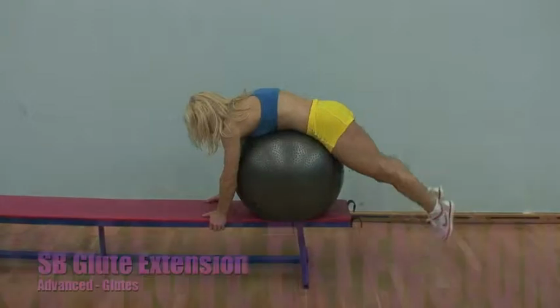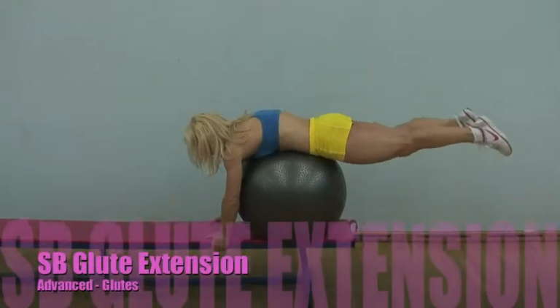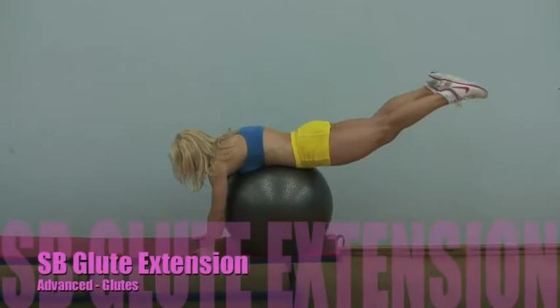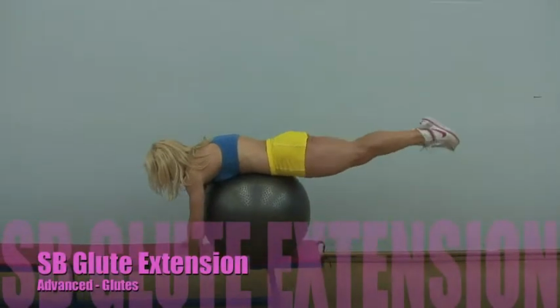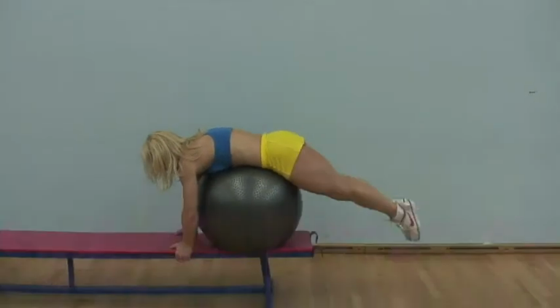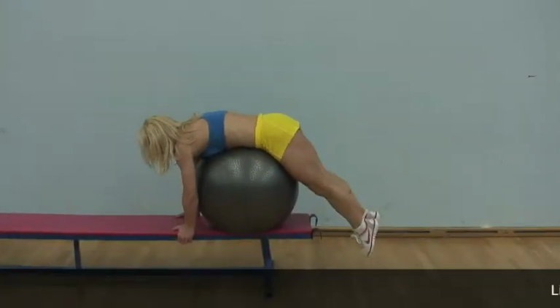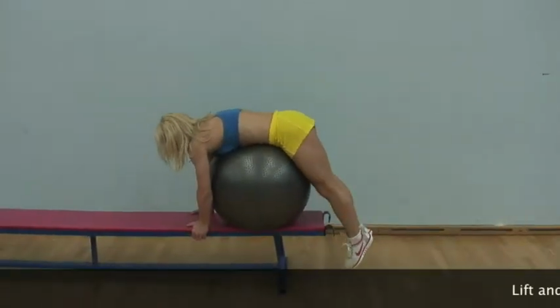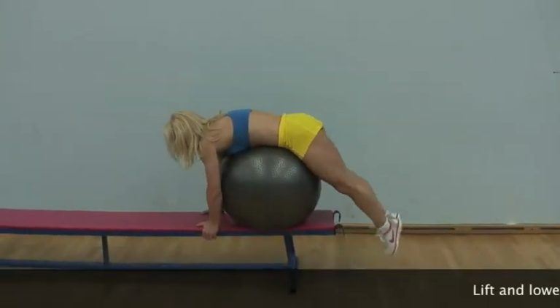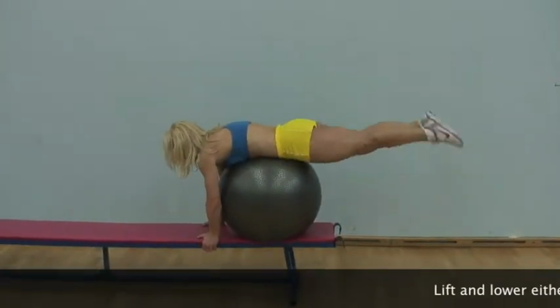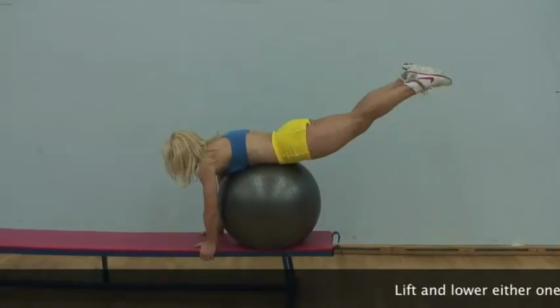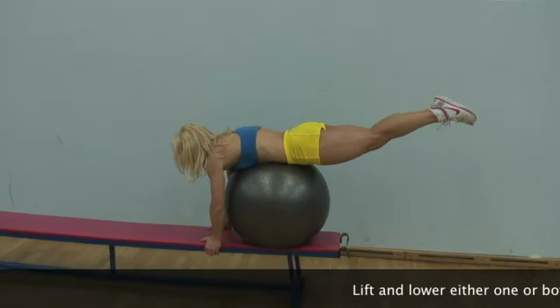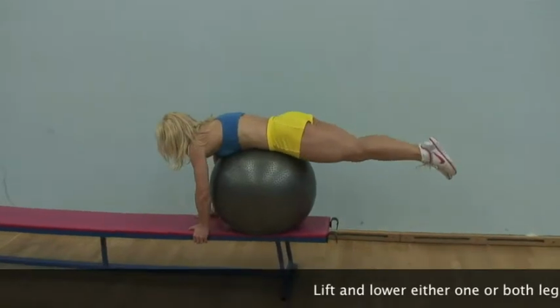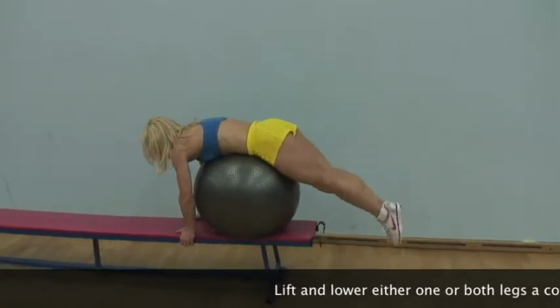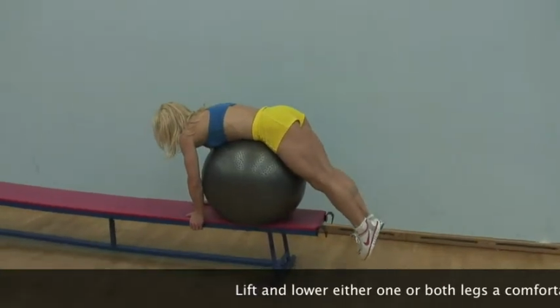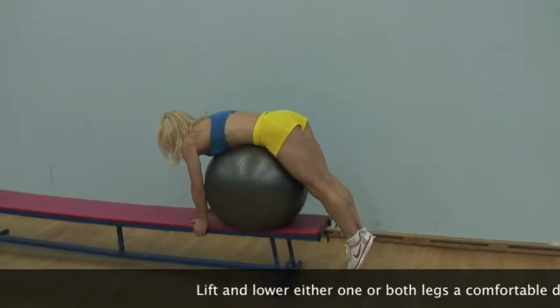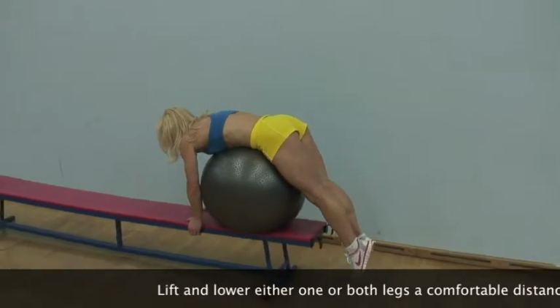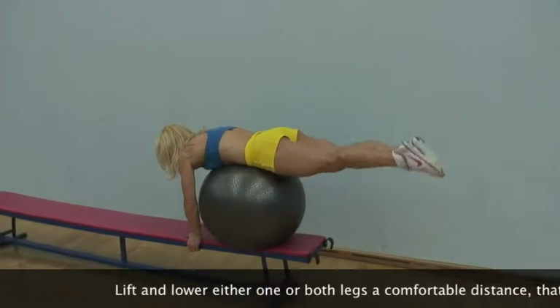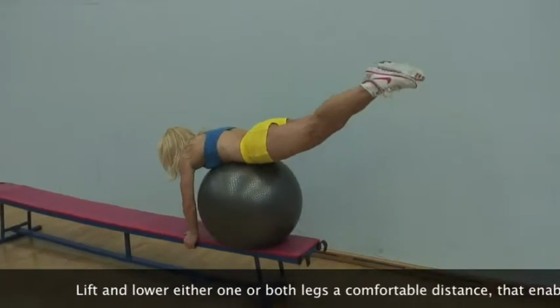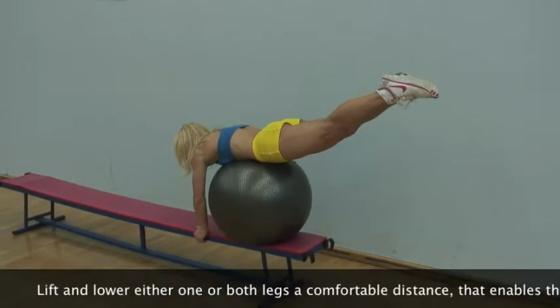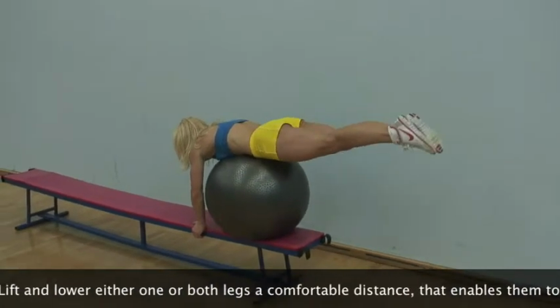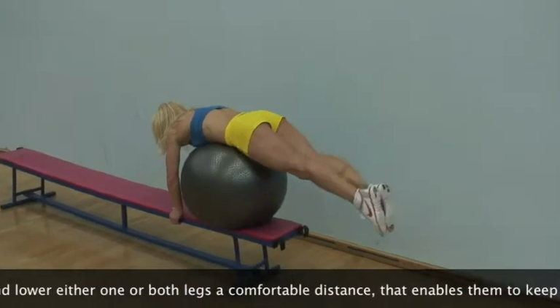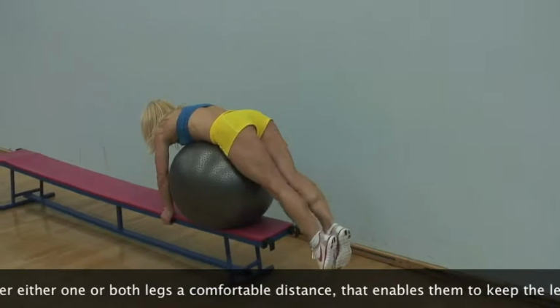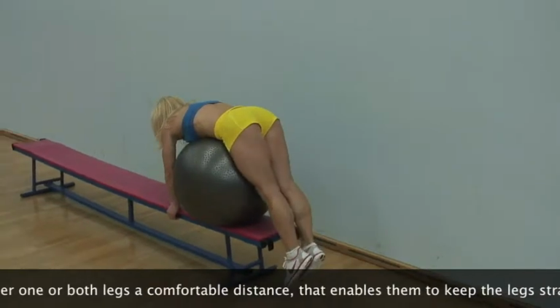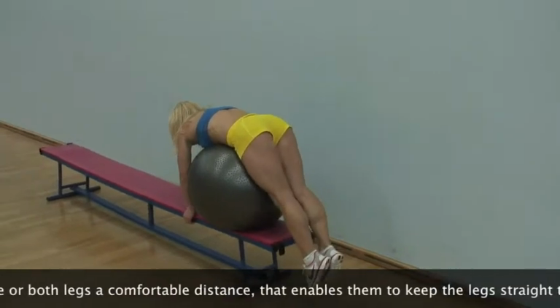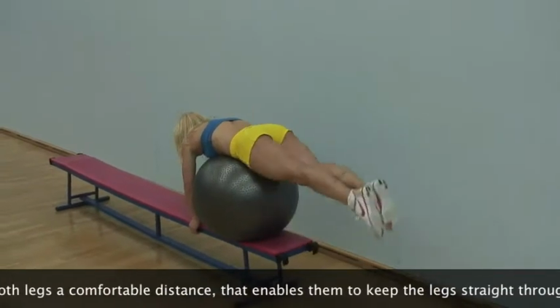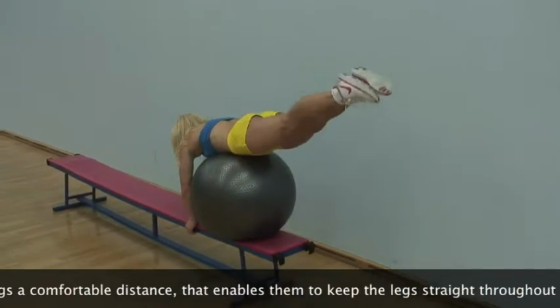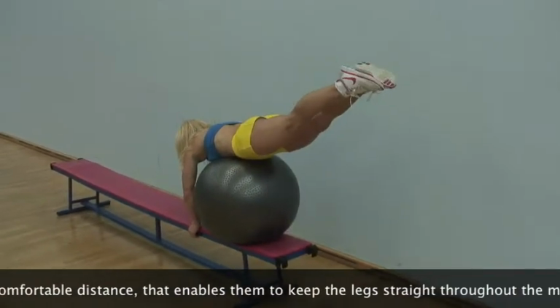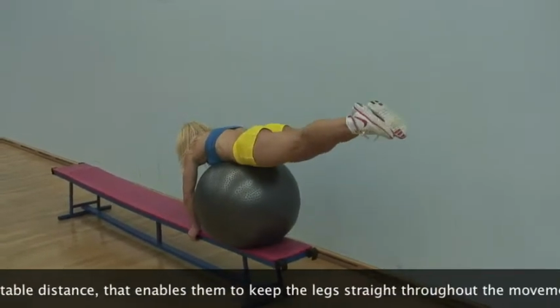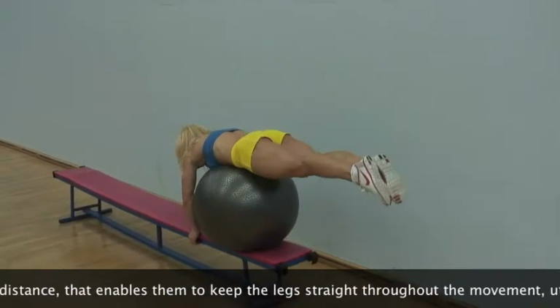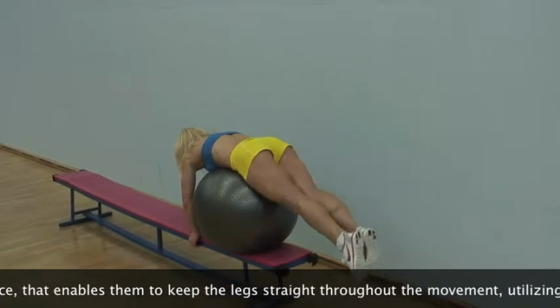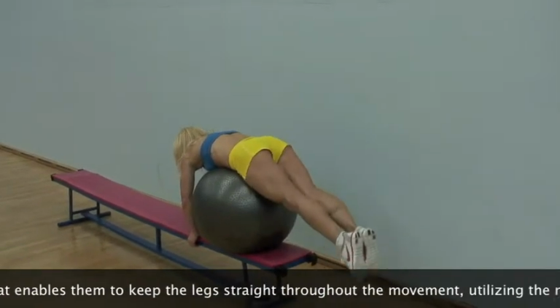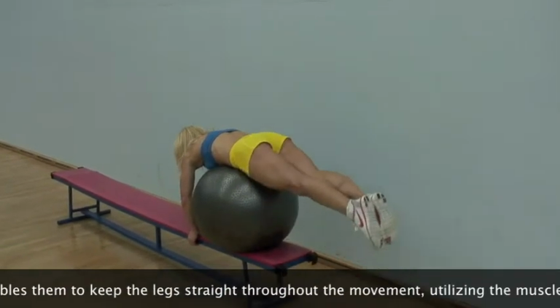You can perform the exercise by either resting your hips on the Swiss ball or have one foot resting on it, performing the movement with either one or both legs. The exercise can be made harder by having the Swiss ball resting on a bench, as per the video.